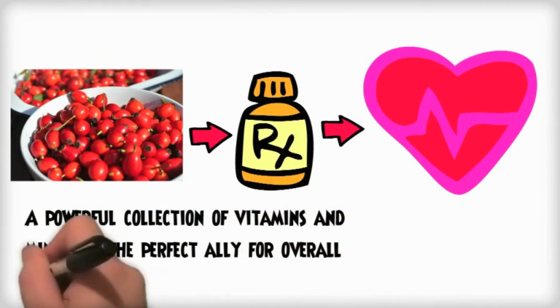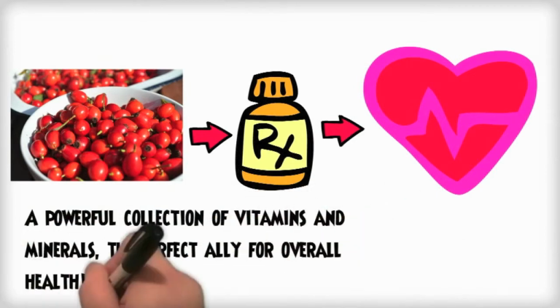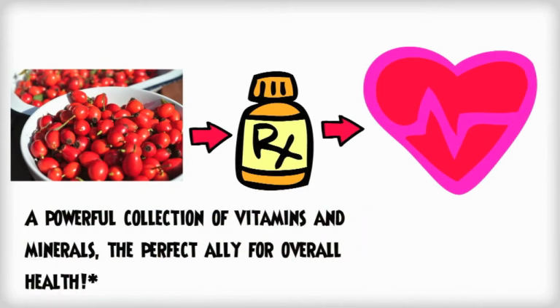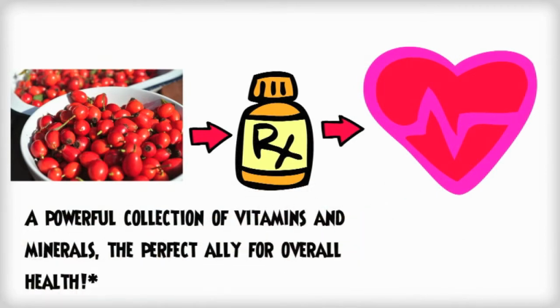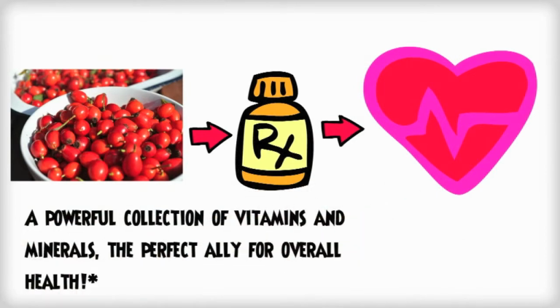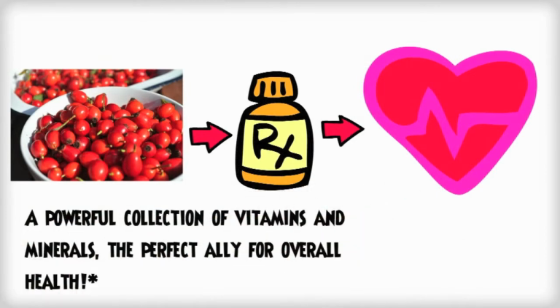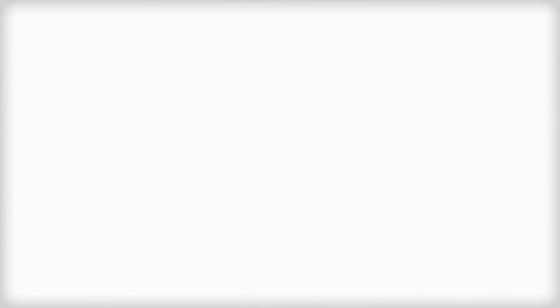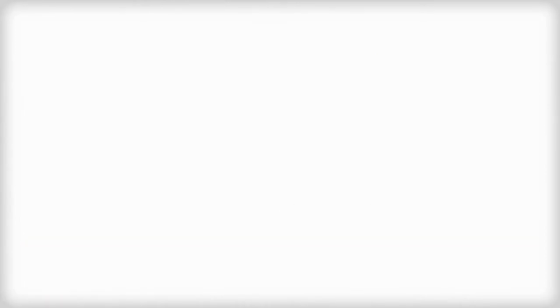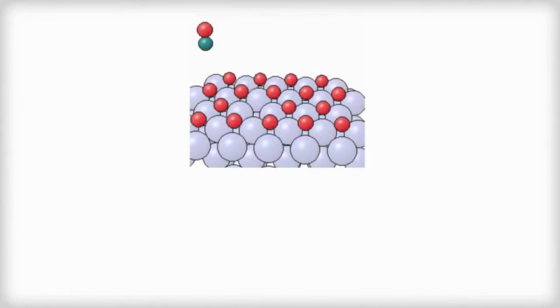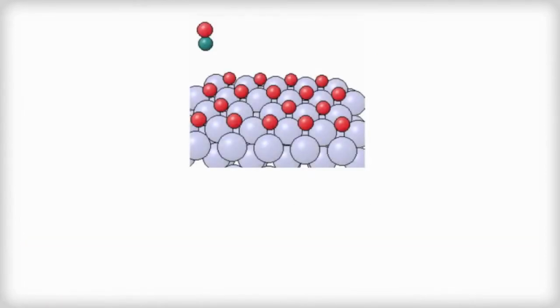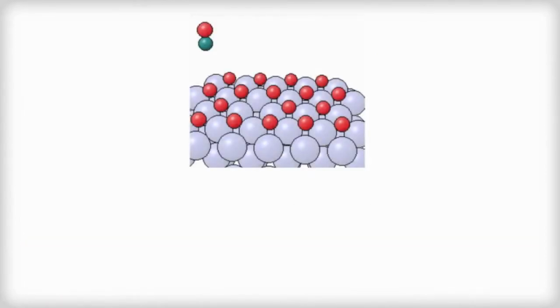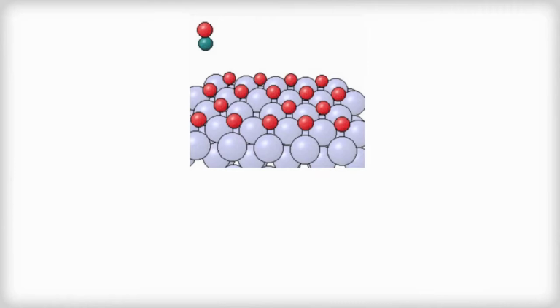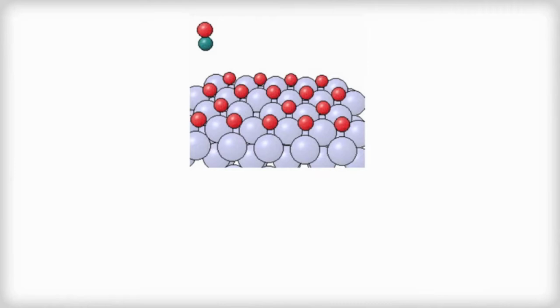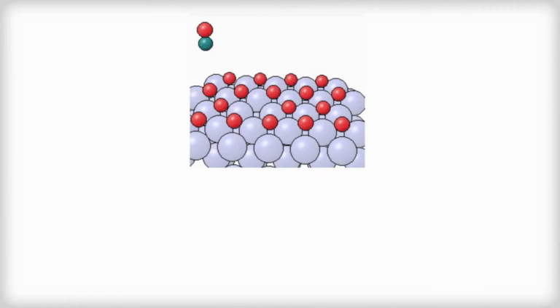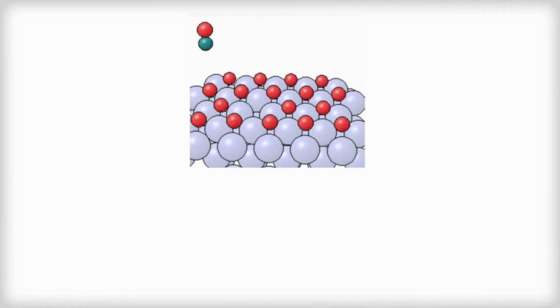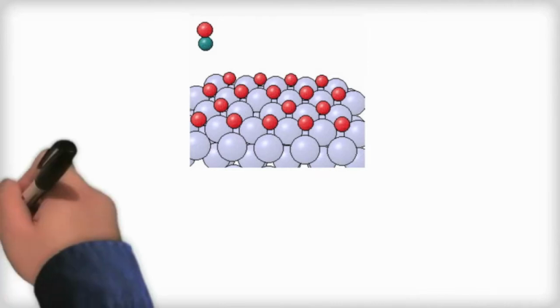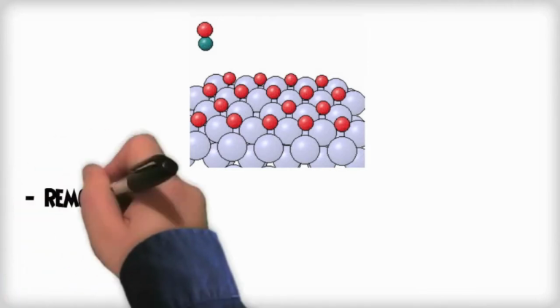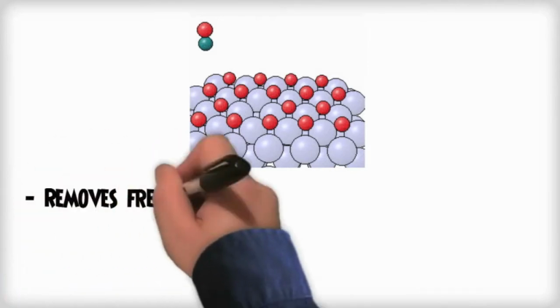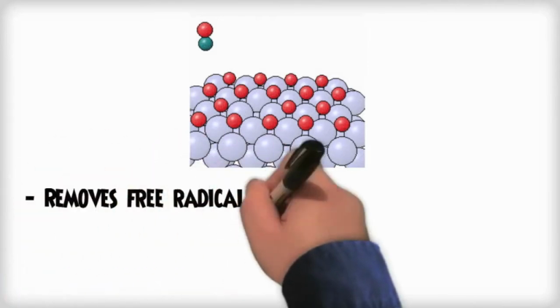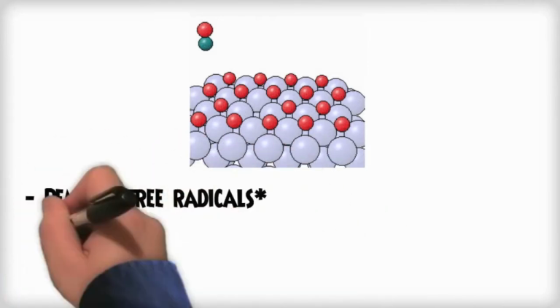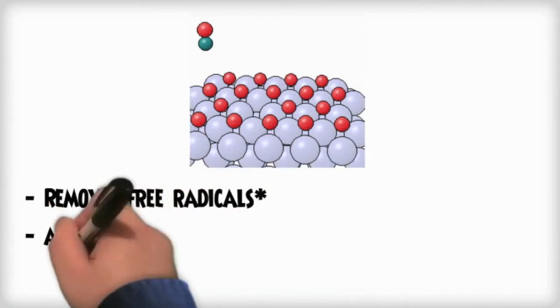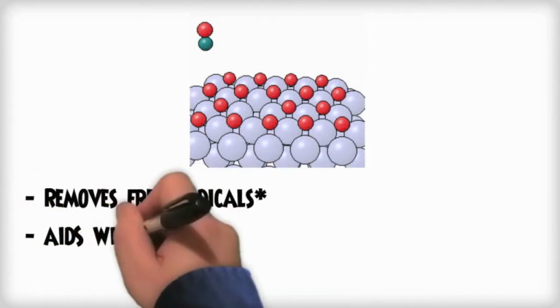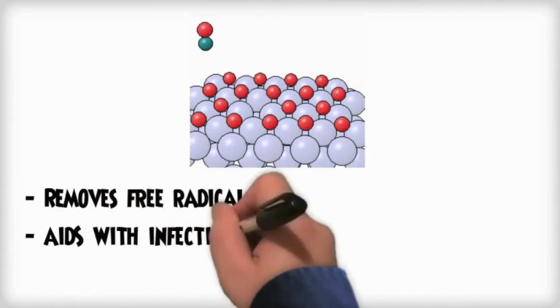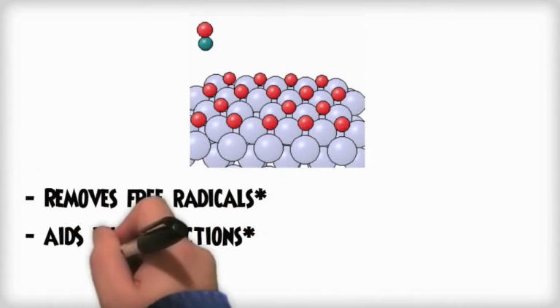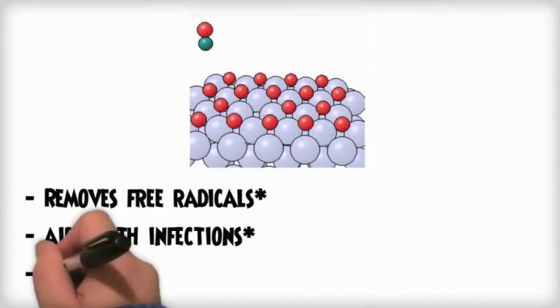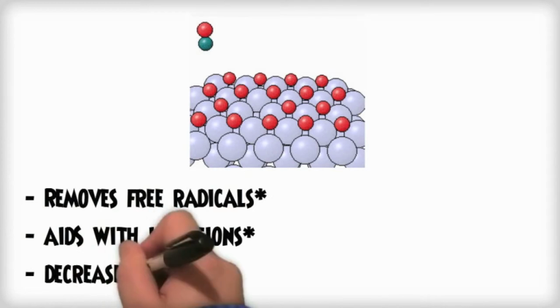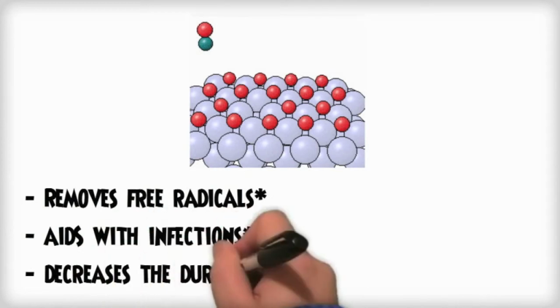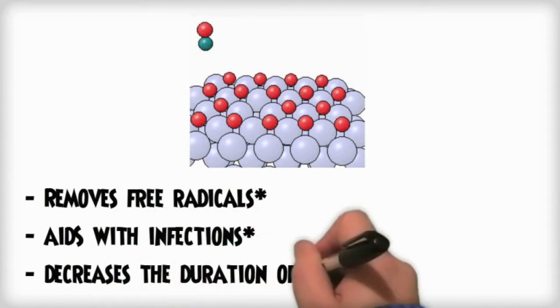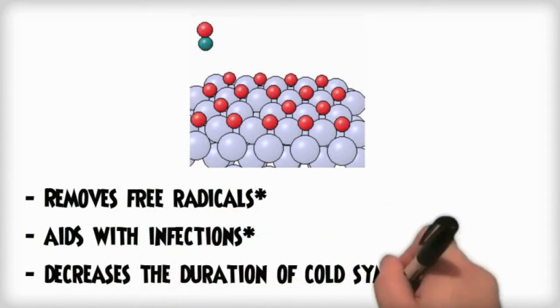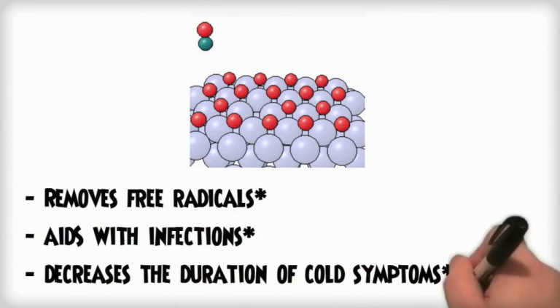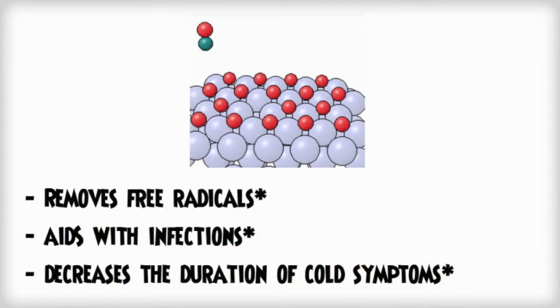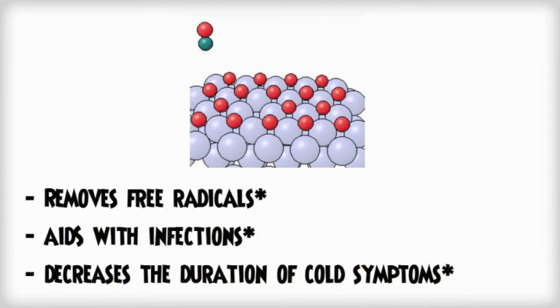What does Rosehip do to help you? Well, it boosts the body's immune system by removing free radicals that are harmful to other cells, aiding with infections and increasing the duration of cold symptoms.